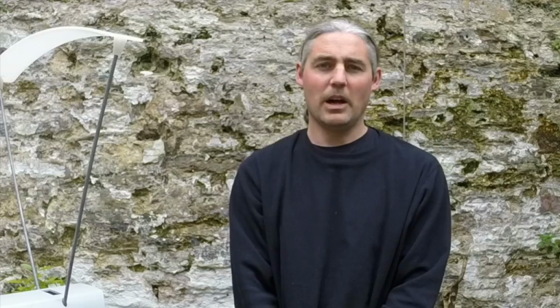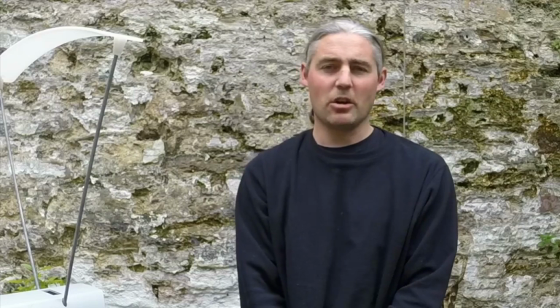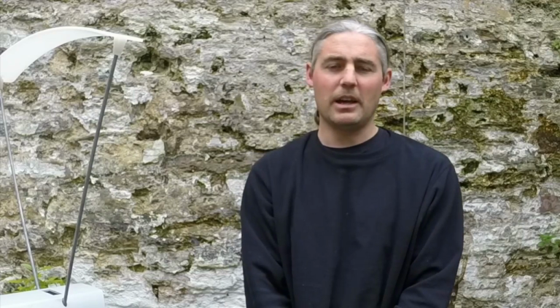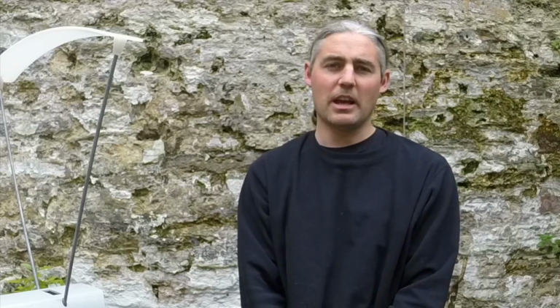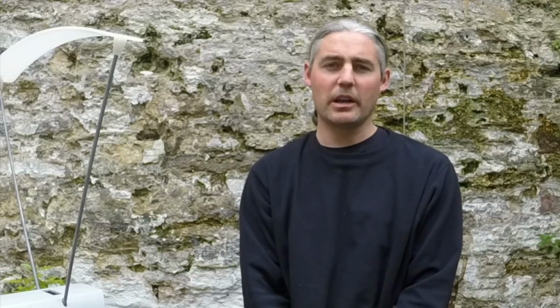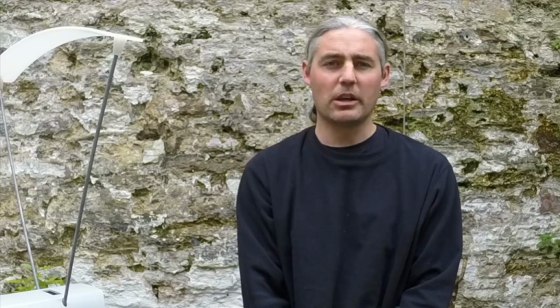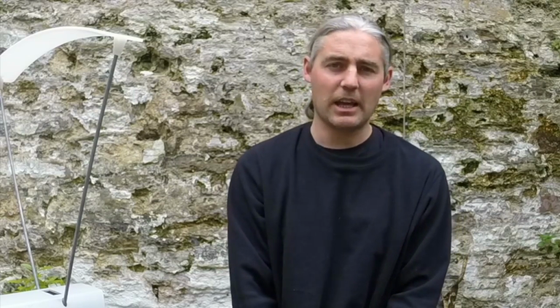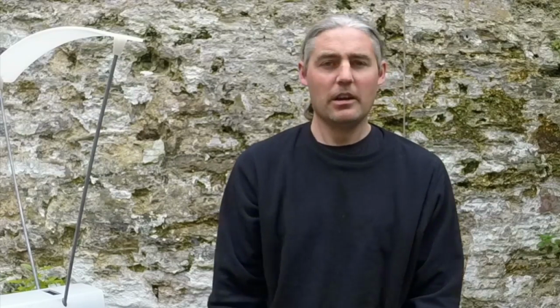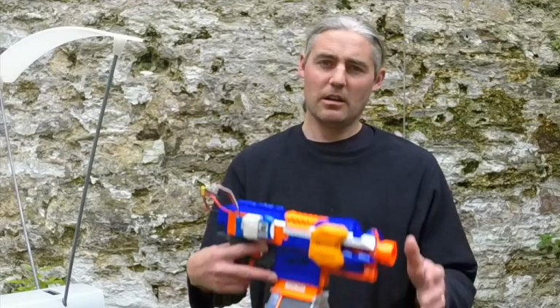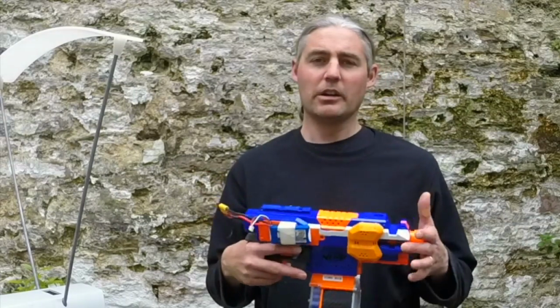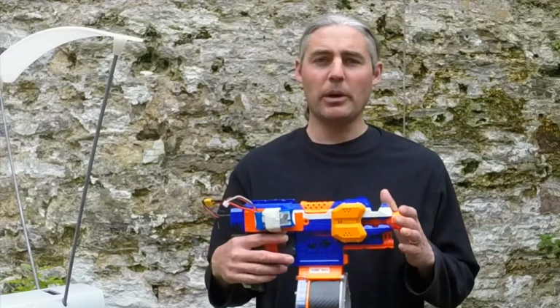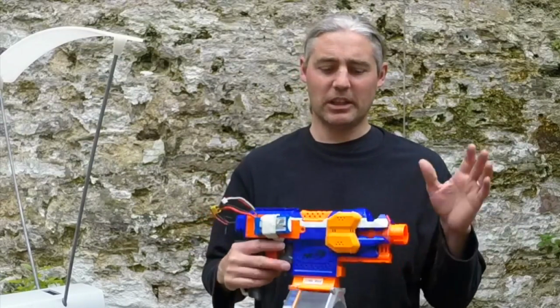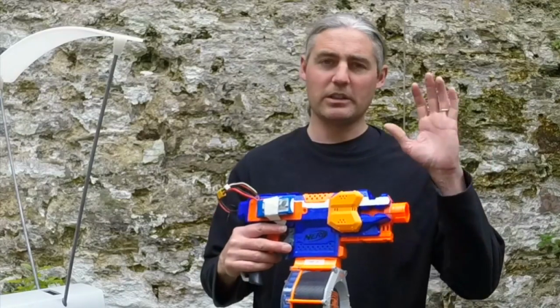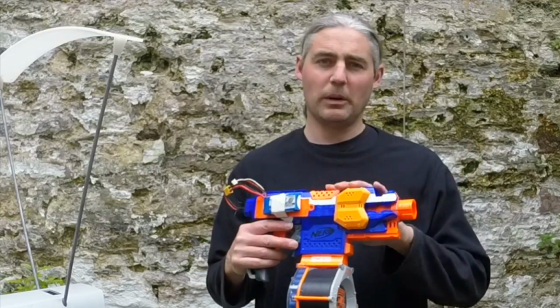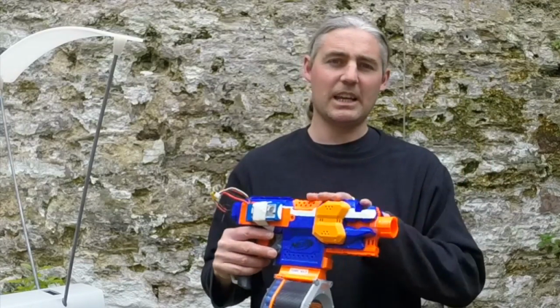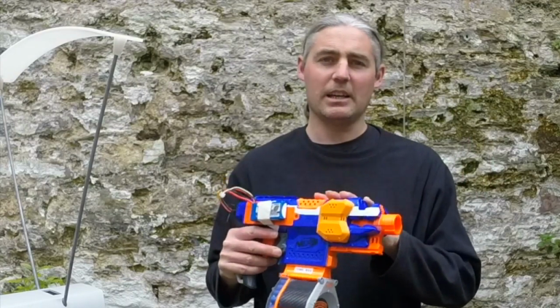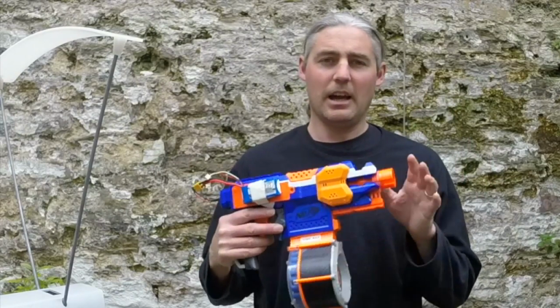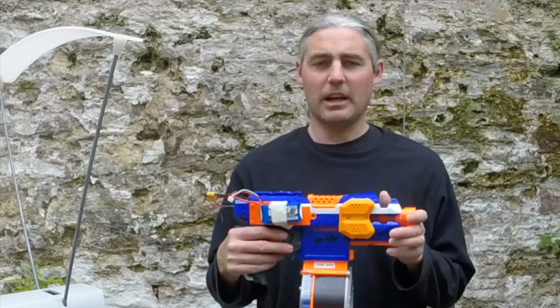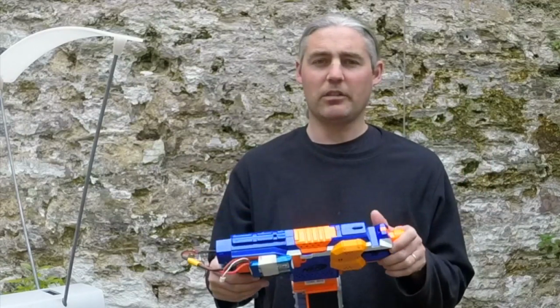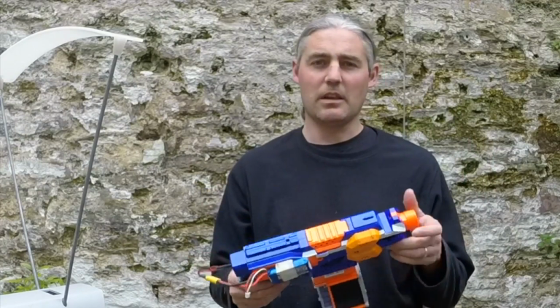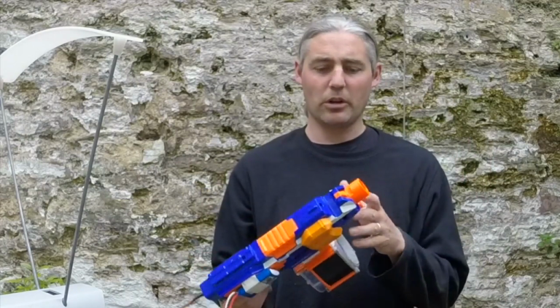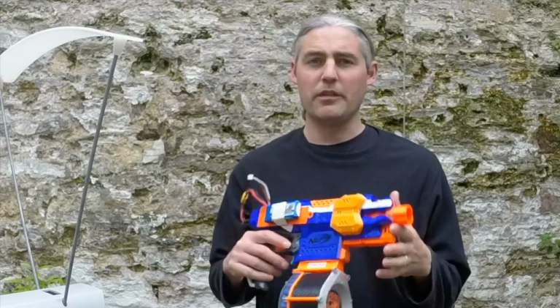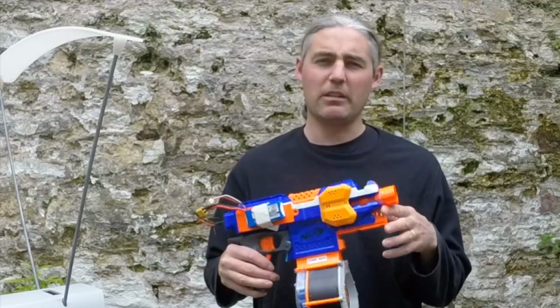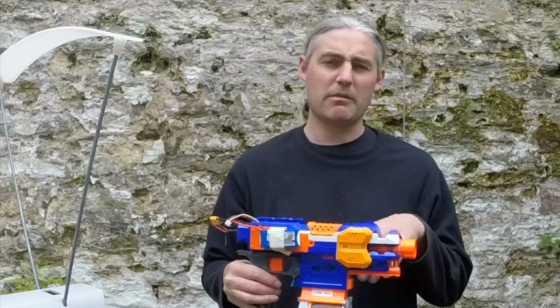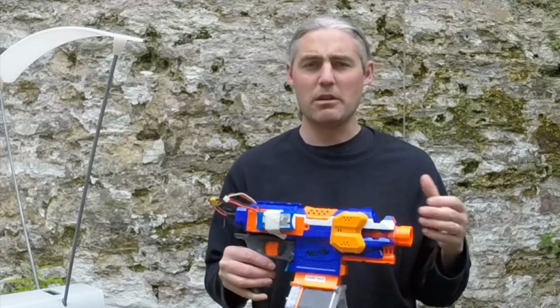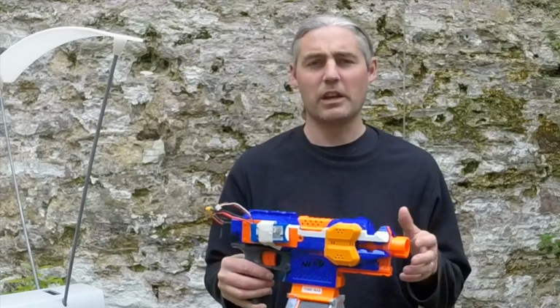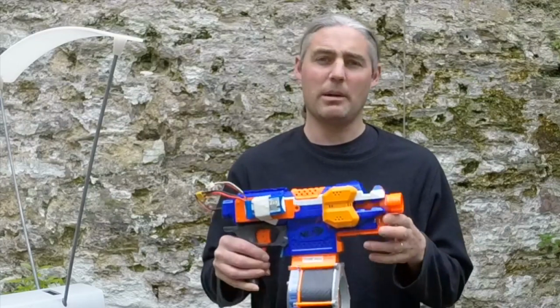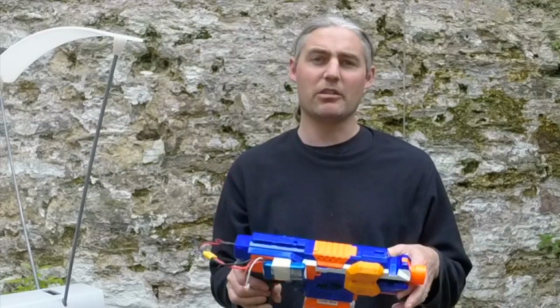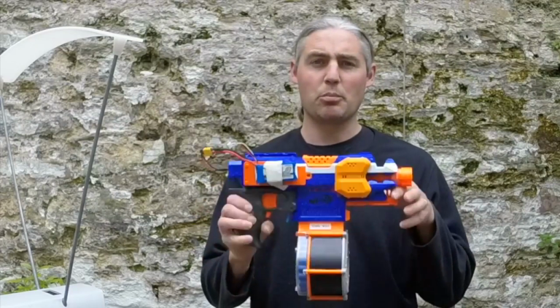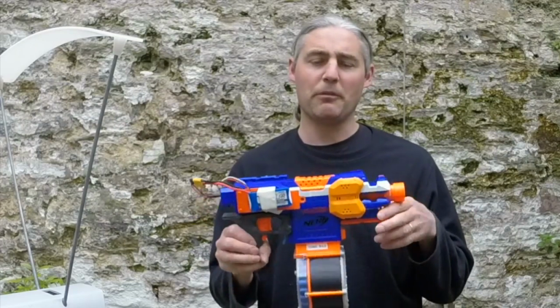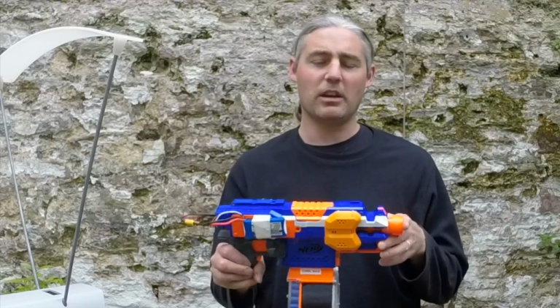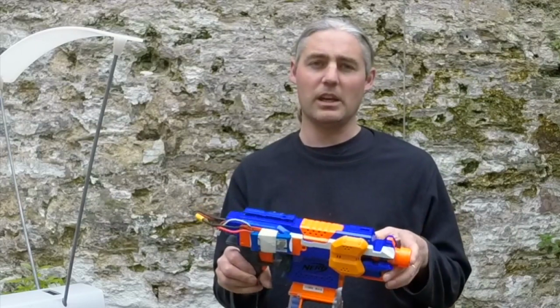Hi, it's Tom here and today we are going to be looking at Hoogan Flywheels. I've already installed my set in here and I'm not going to do a review on these — there's plenty of reviews. What I am going to do is a proper performance test of these.